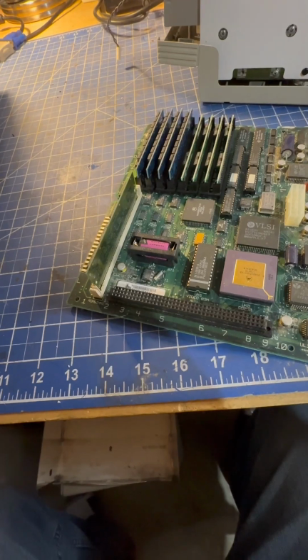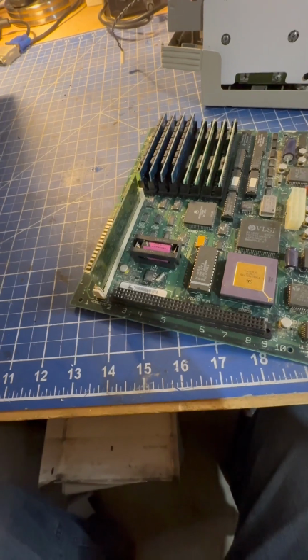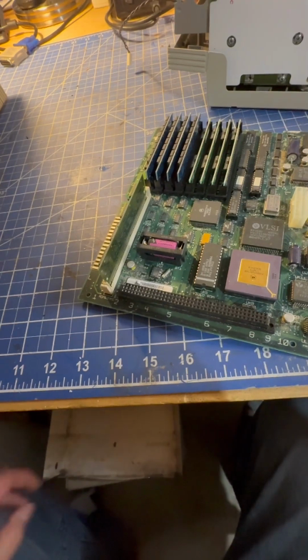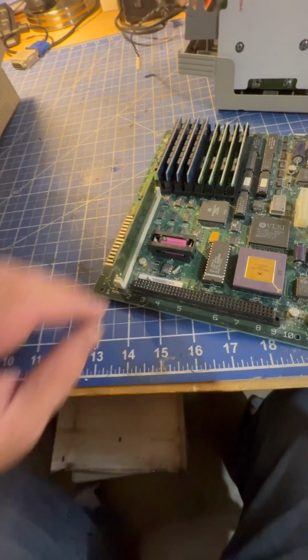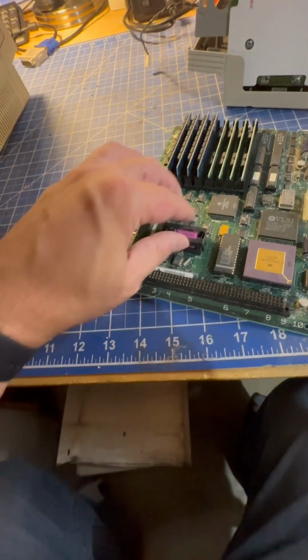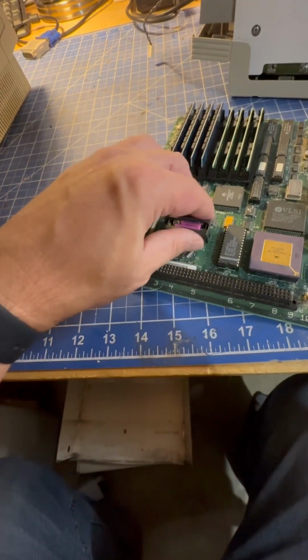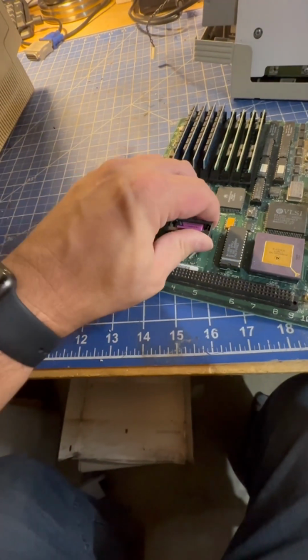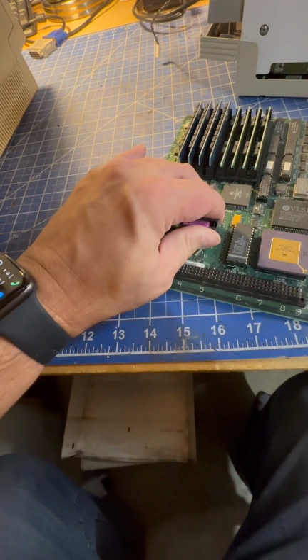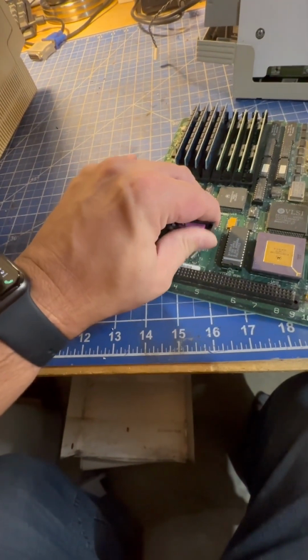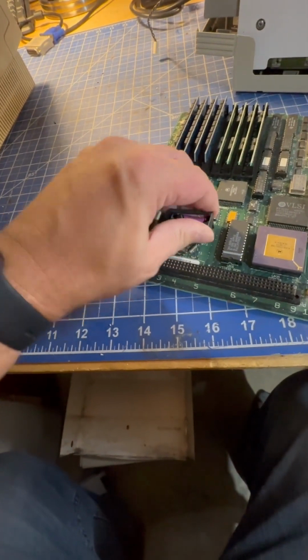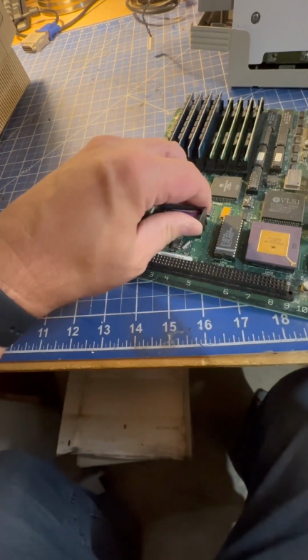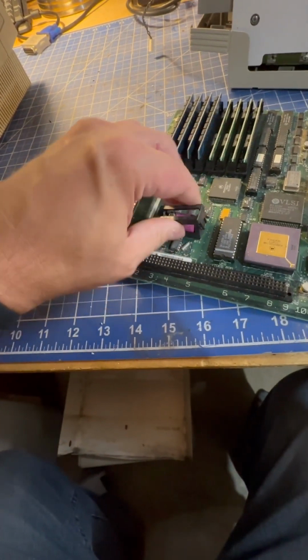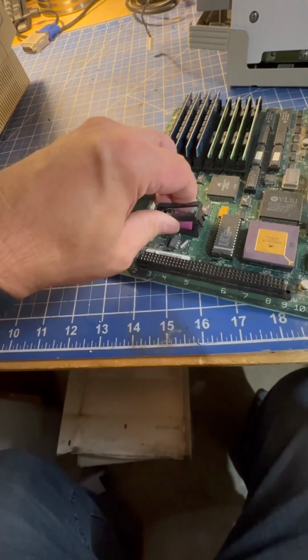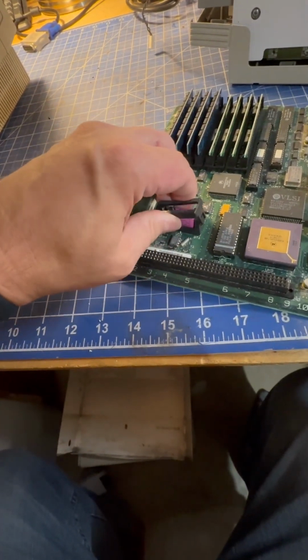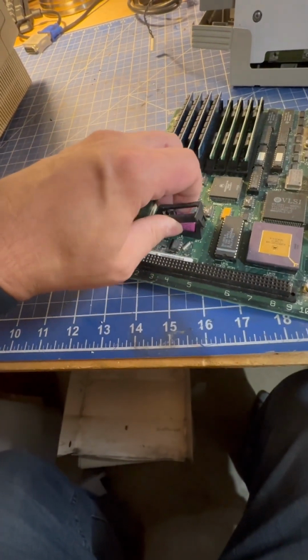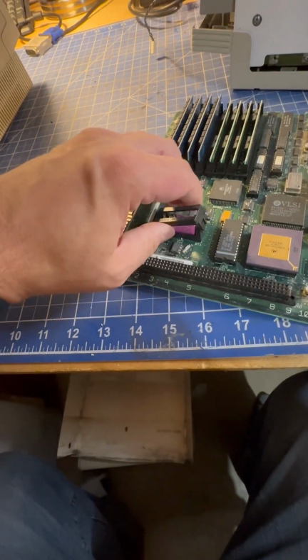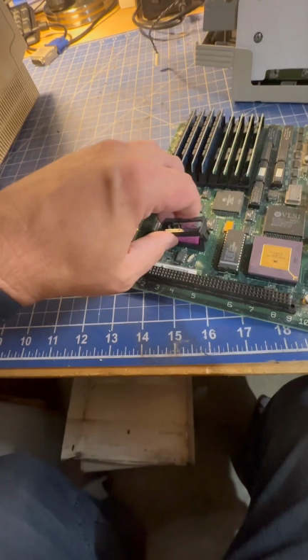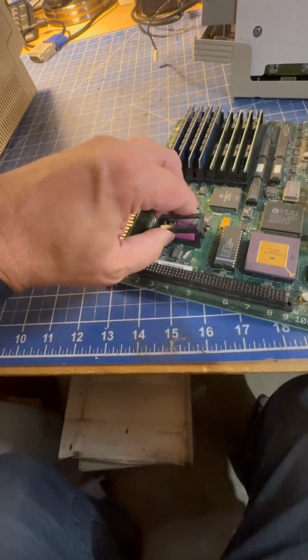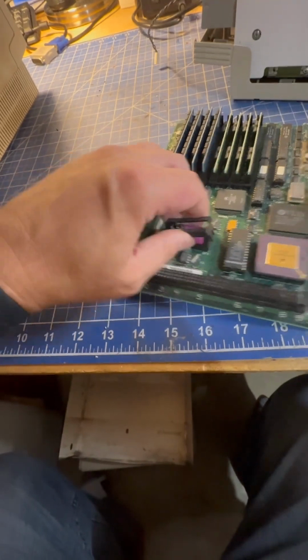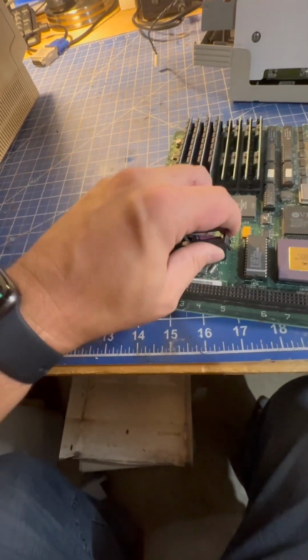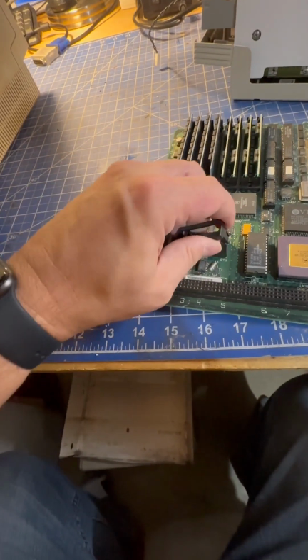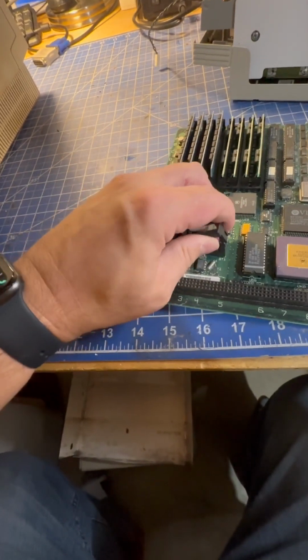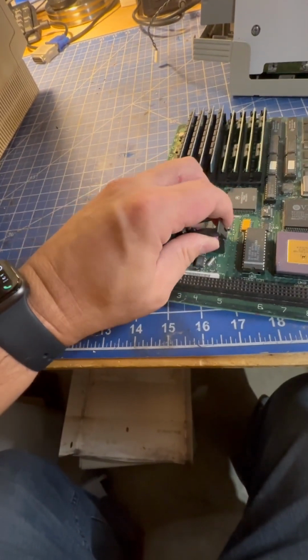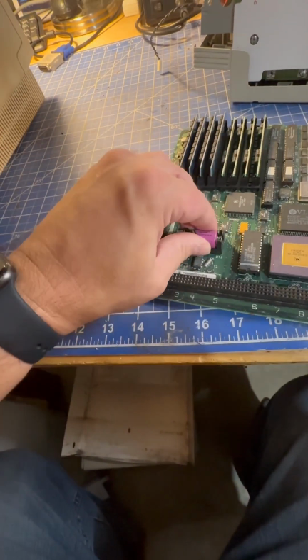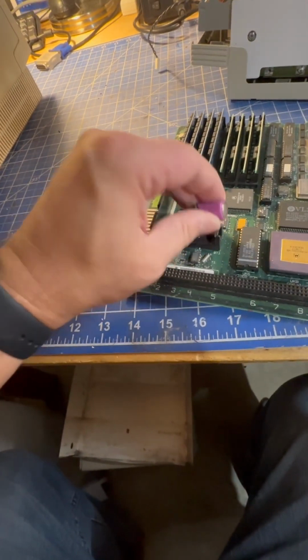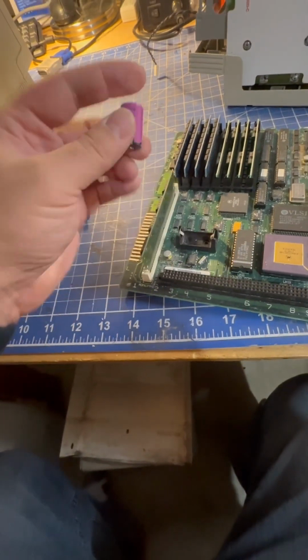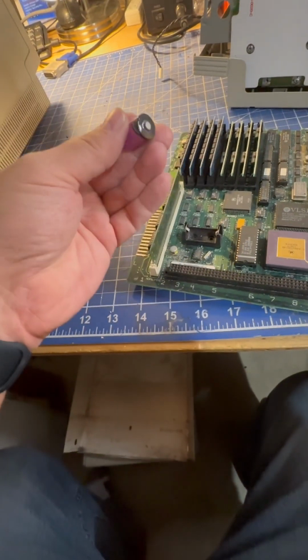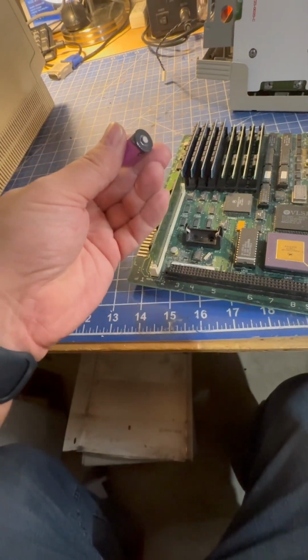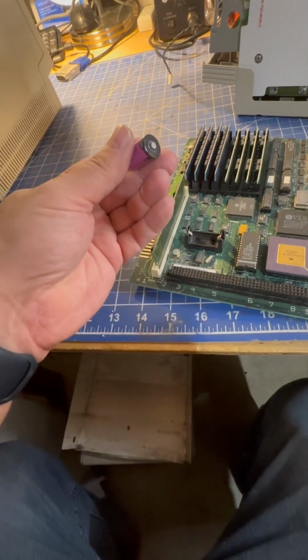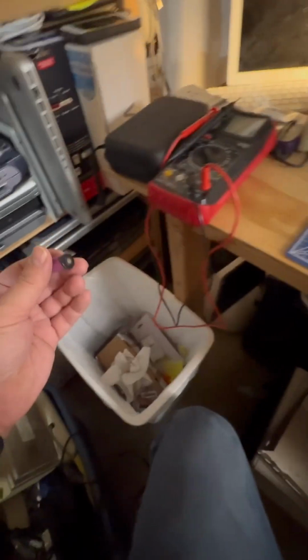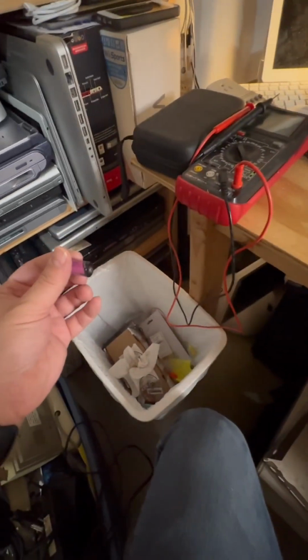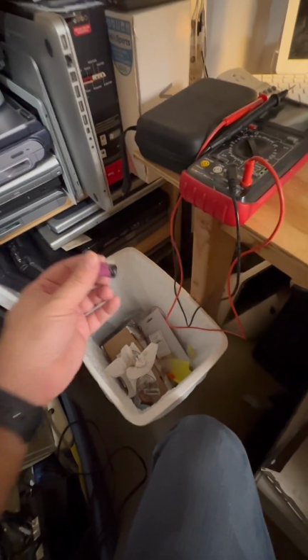Now you should see a battery. If what you see instead is a pile of goo, it might be too late for your Mac. Take the battery out and throw it in the garbage.